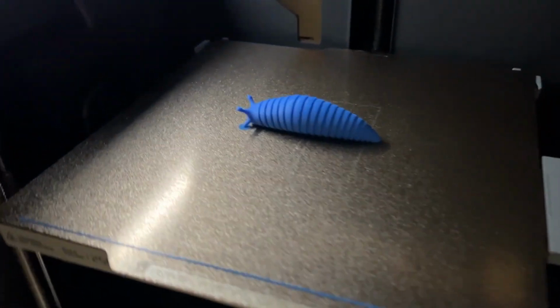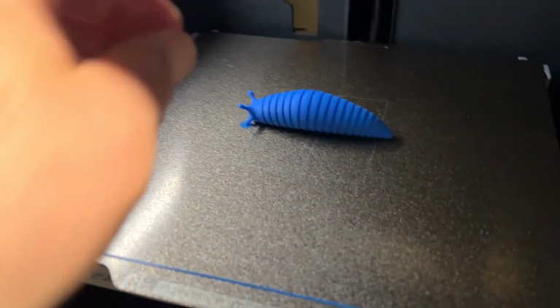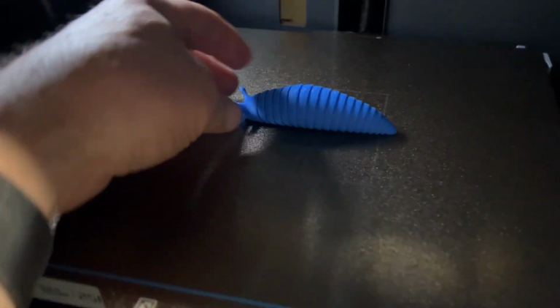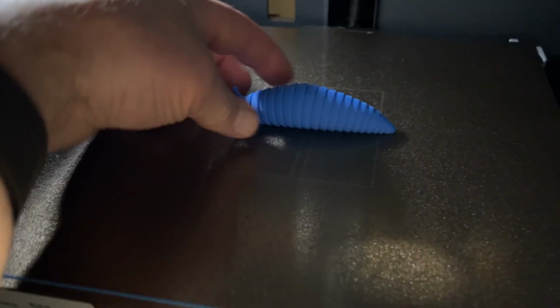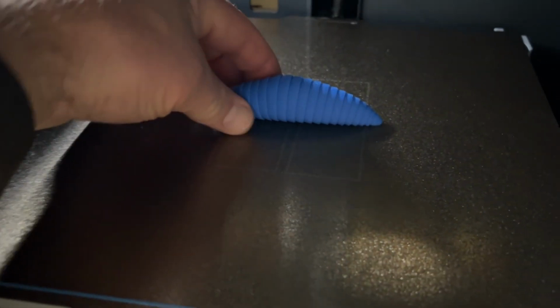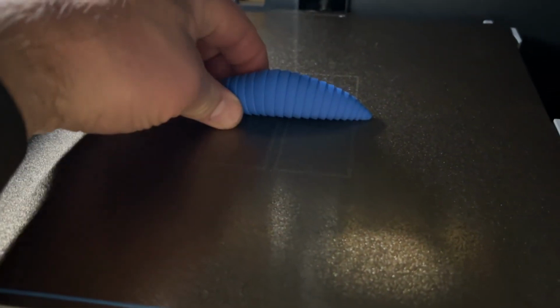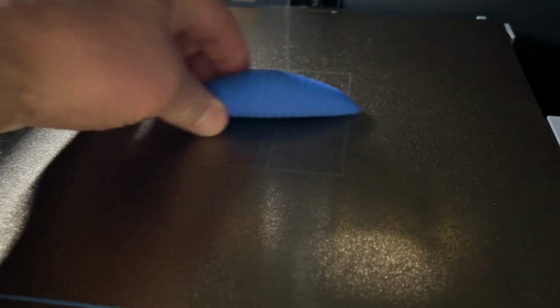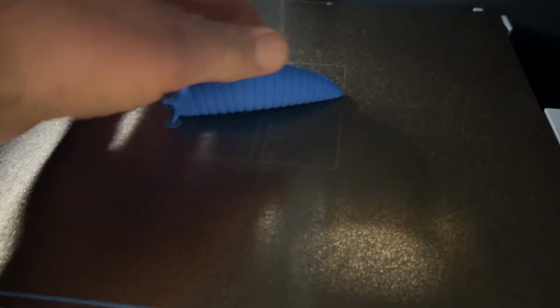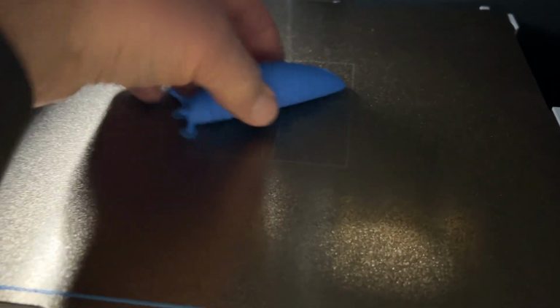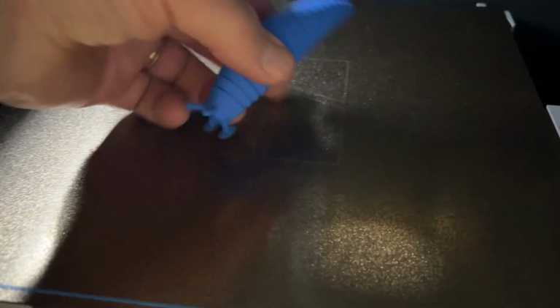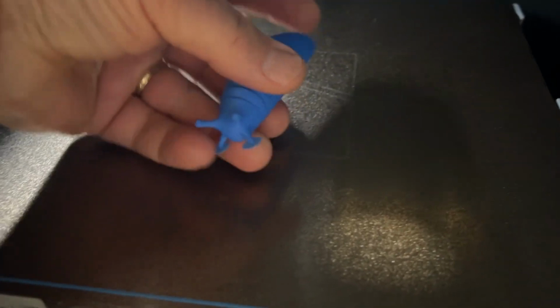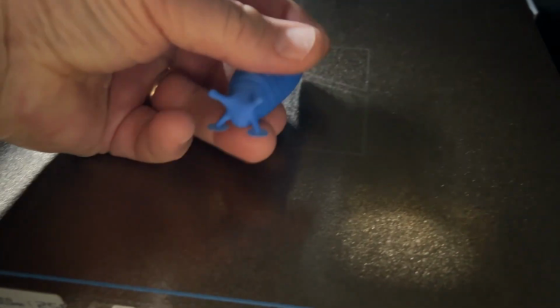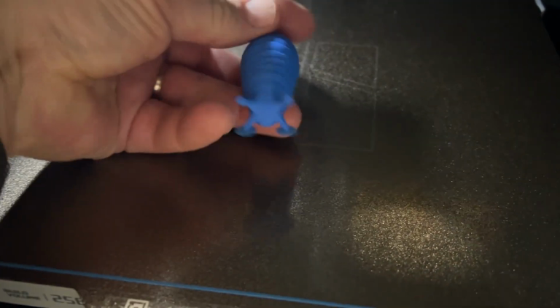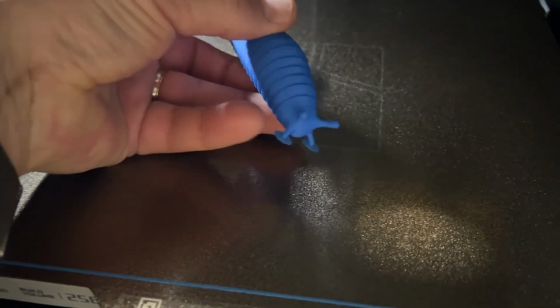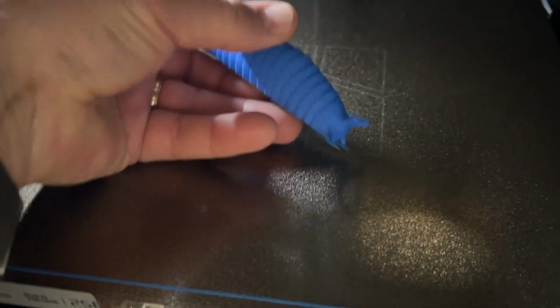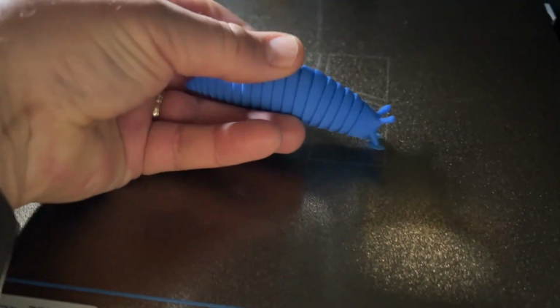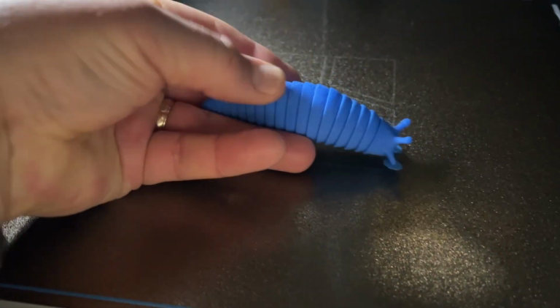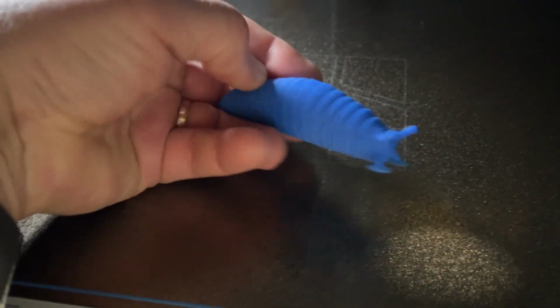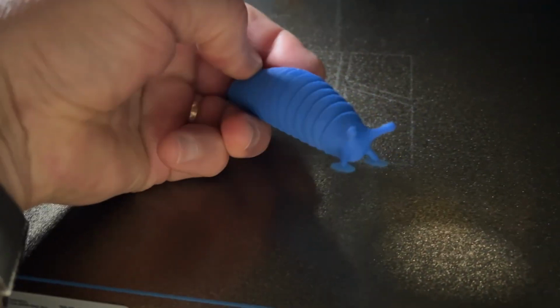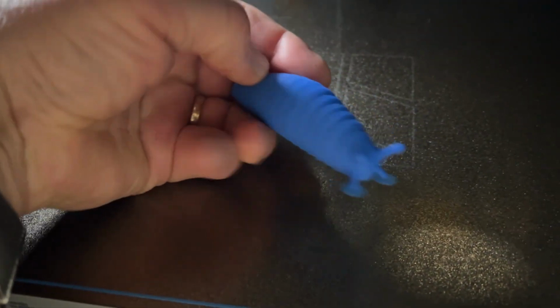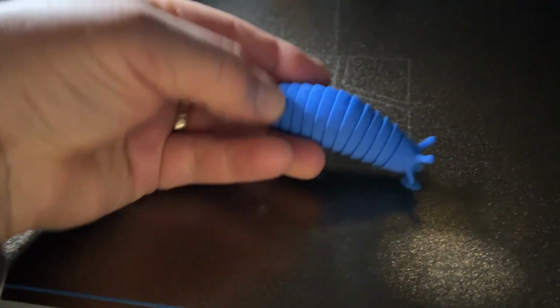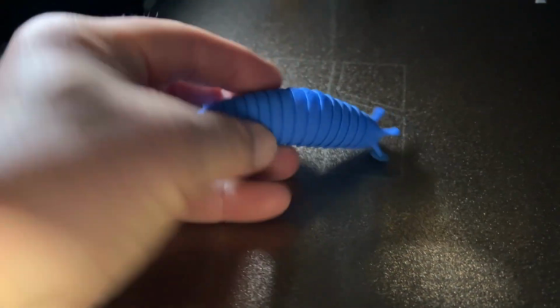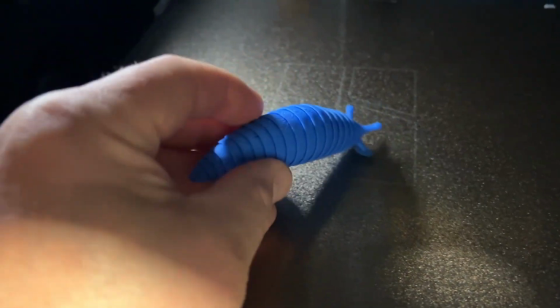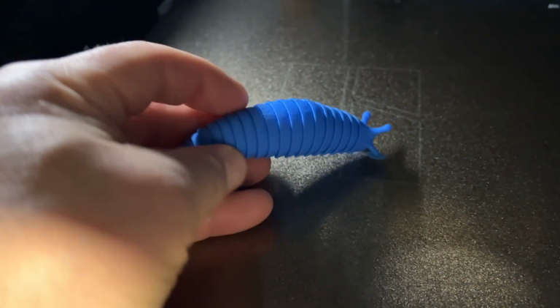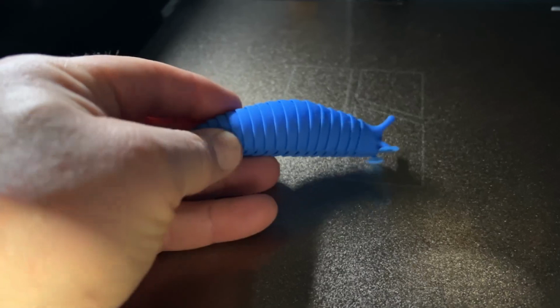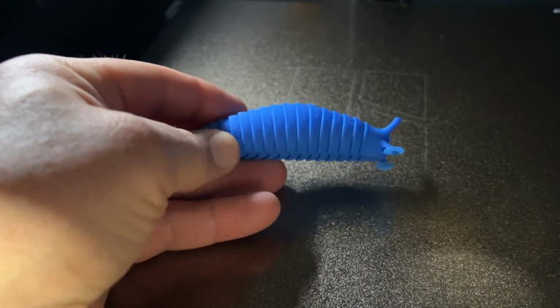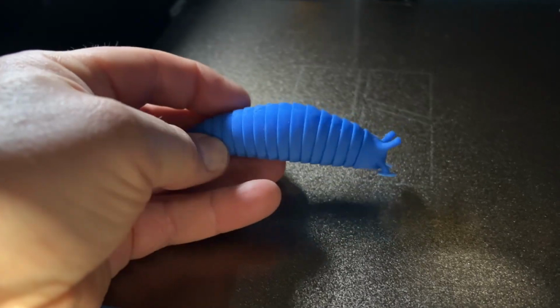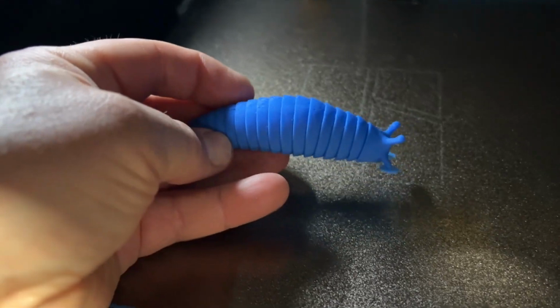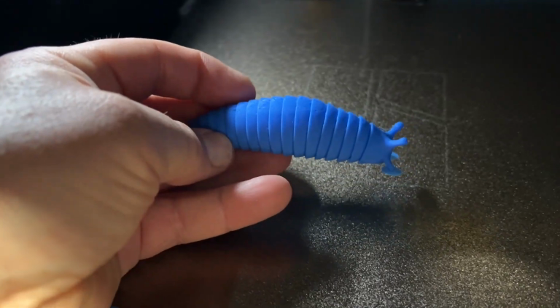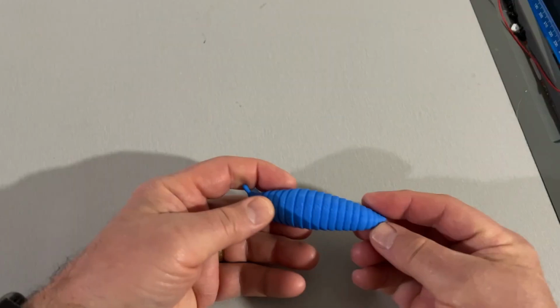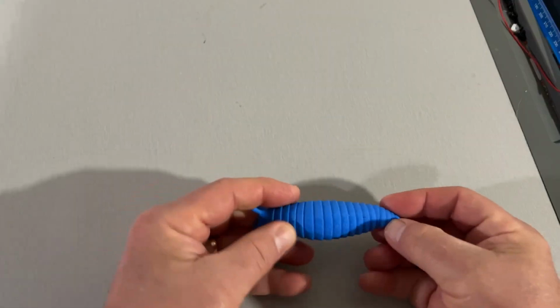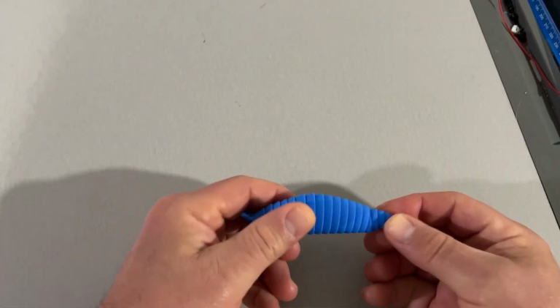And here we are — a slug in under an hour, friends! Let's try and break it apart.